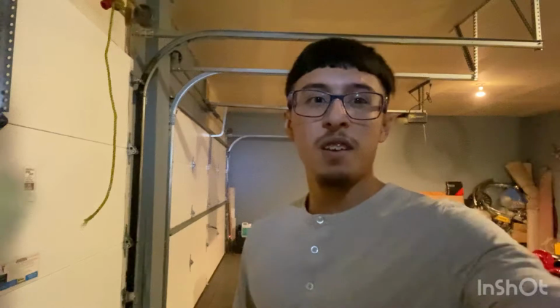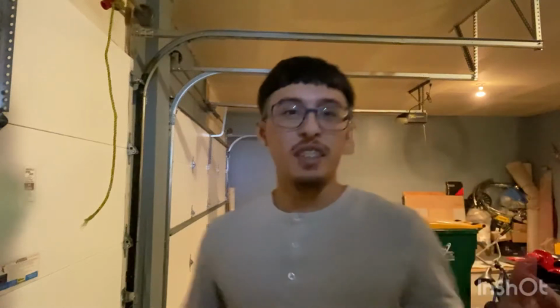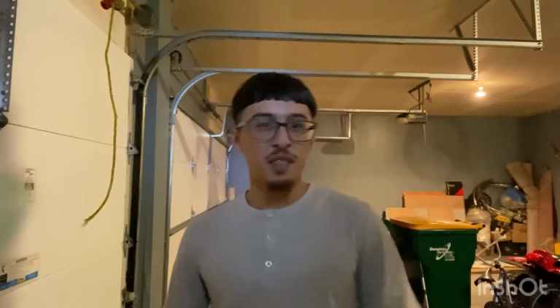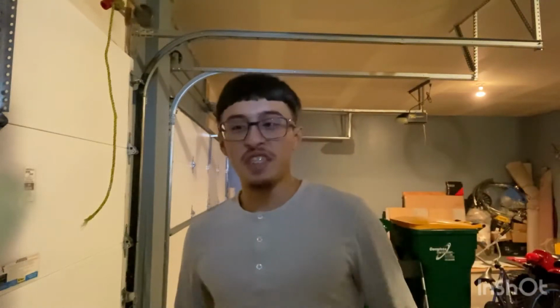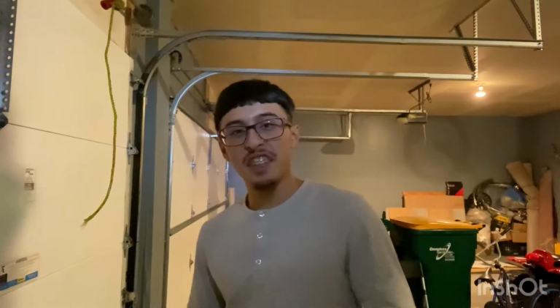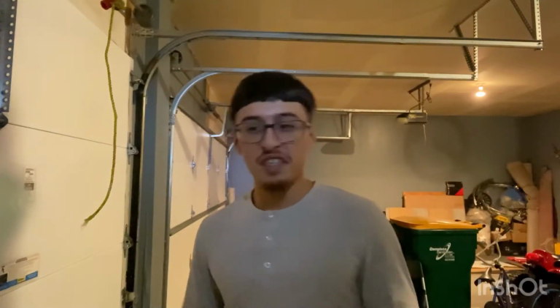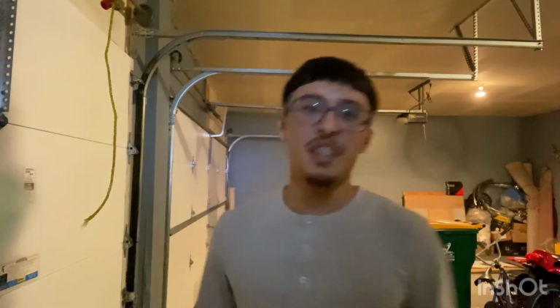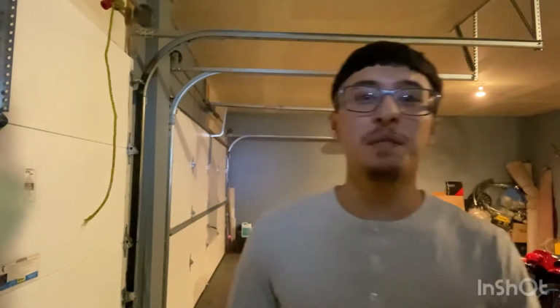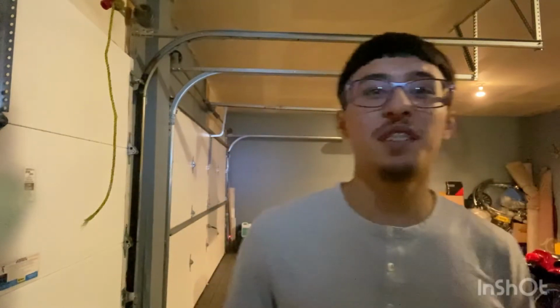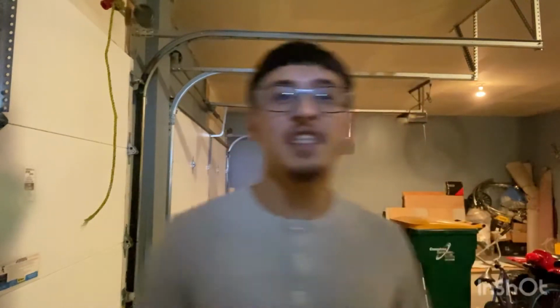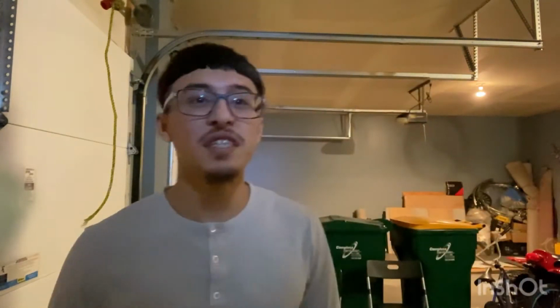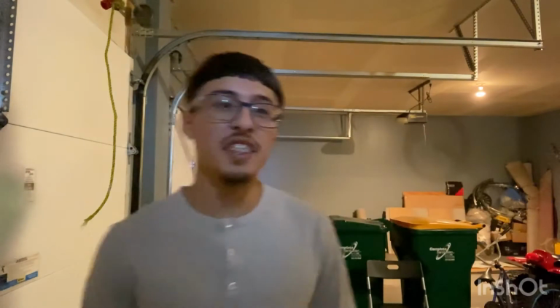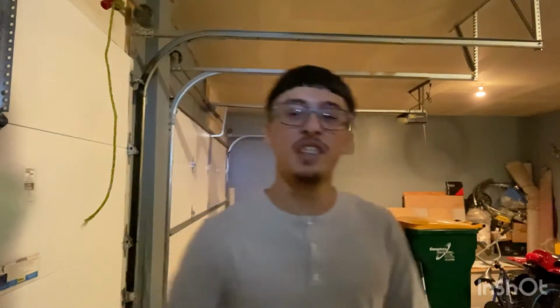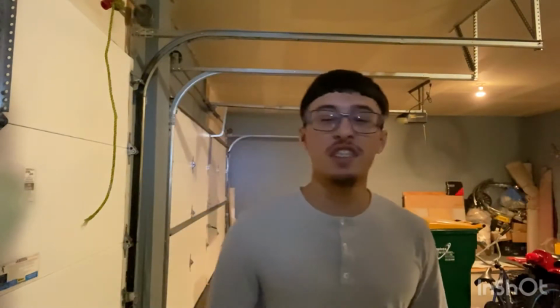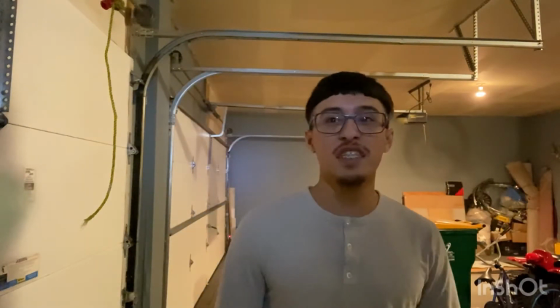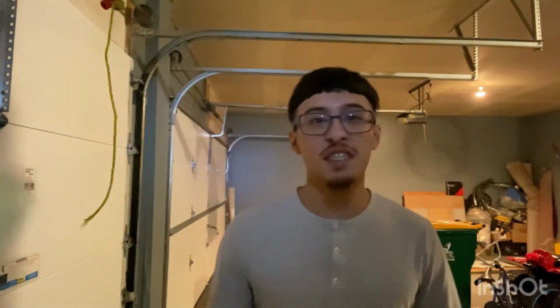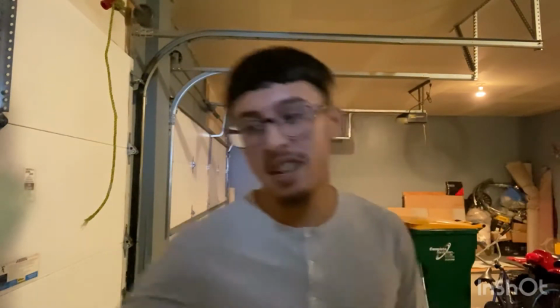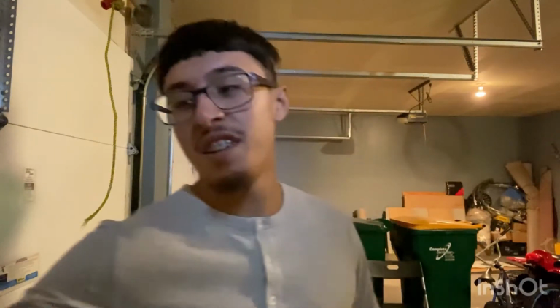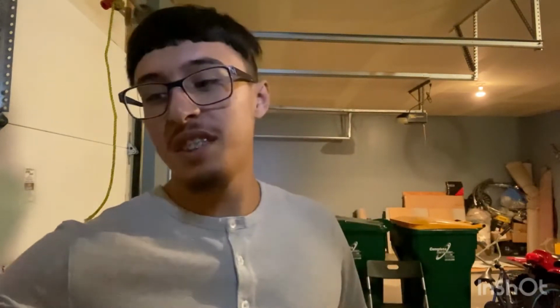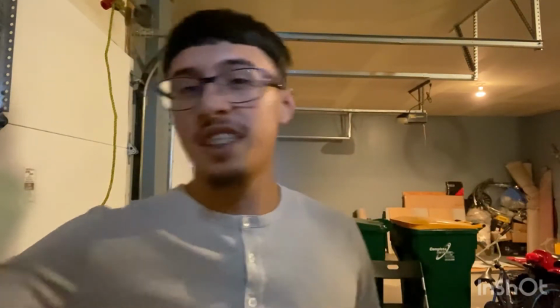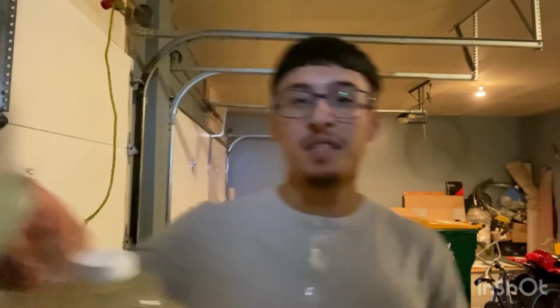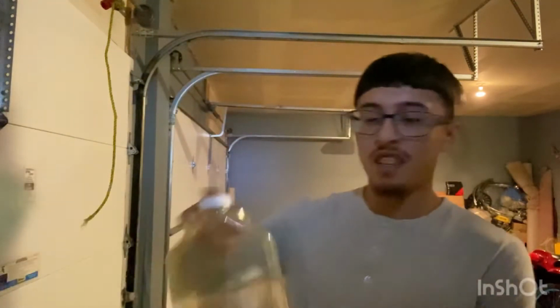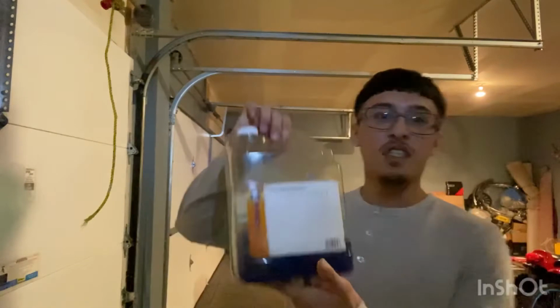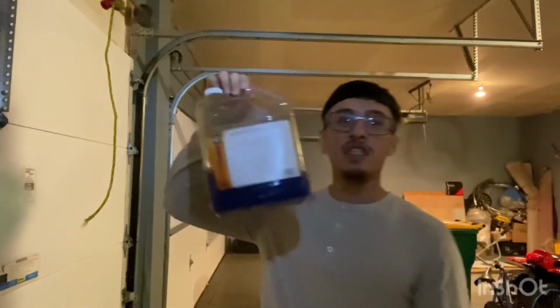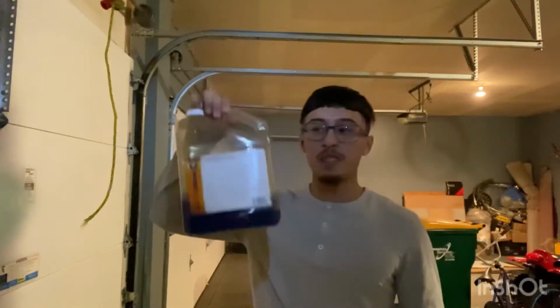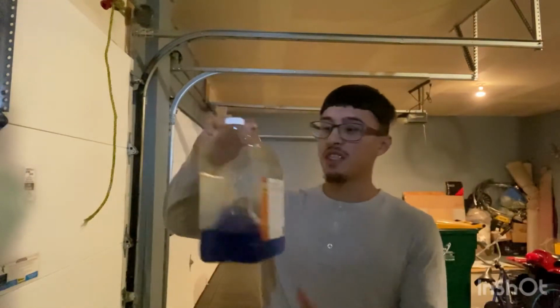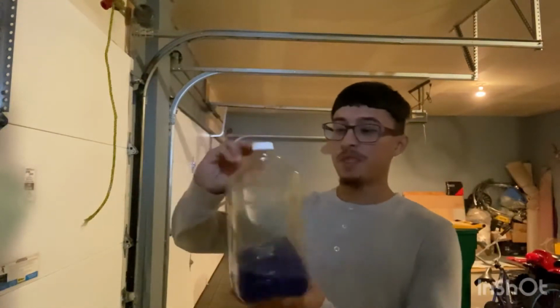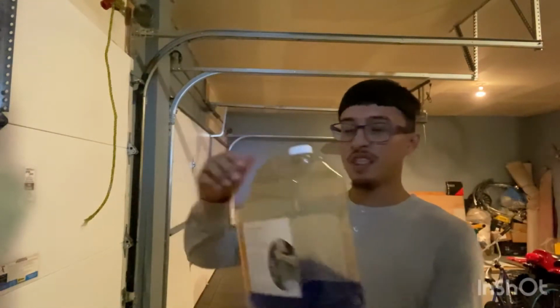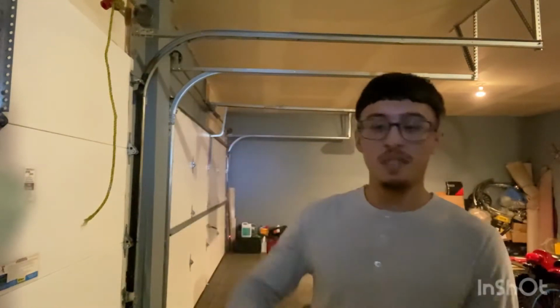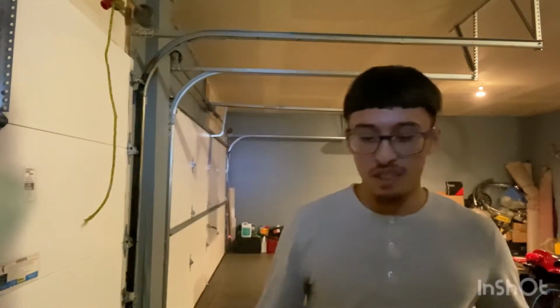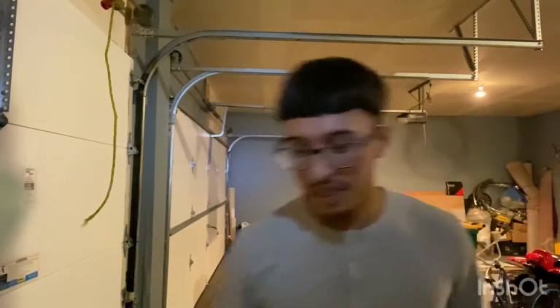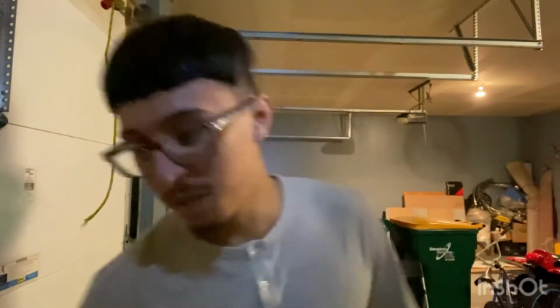Hi guys, welcome to Erica Ray's channel. I'll be showing you guys what I use to wash and detail your cars. First up, we got car wash soap — just a soap, you can pour it in a bucket with some water.